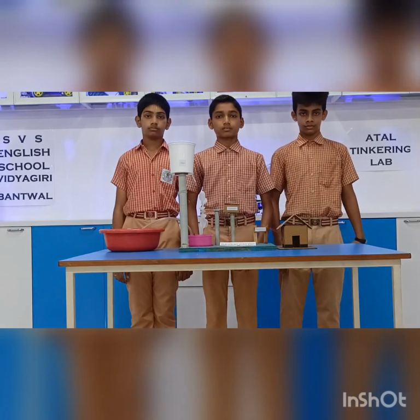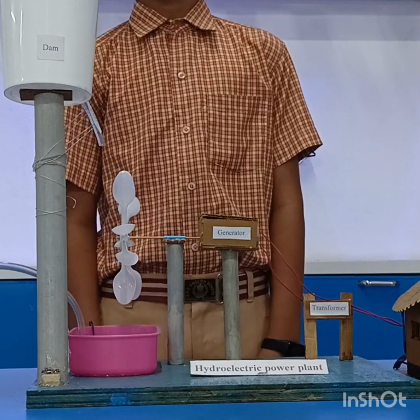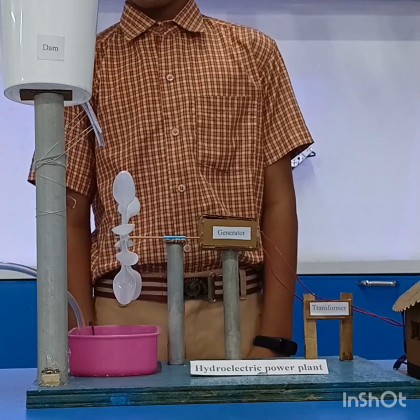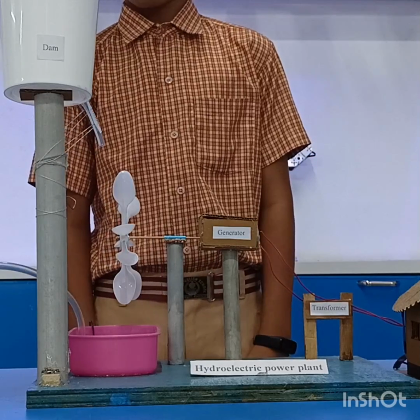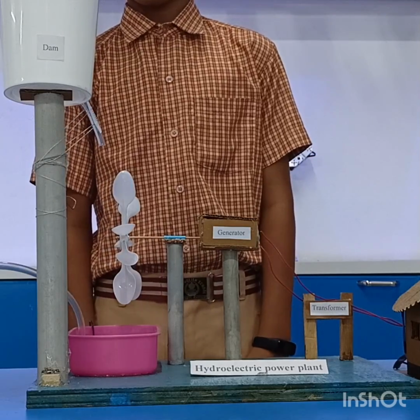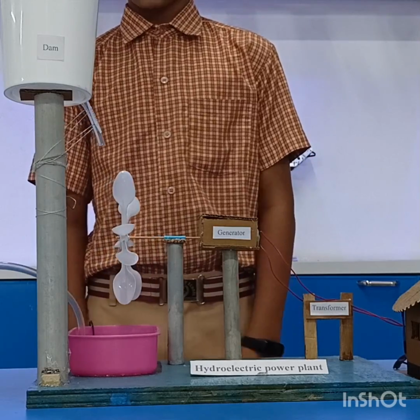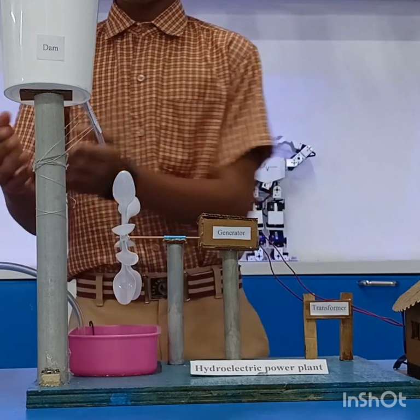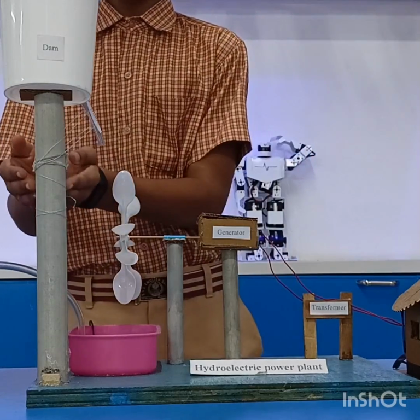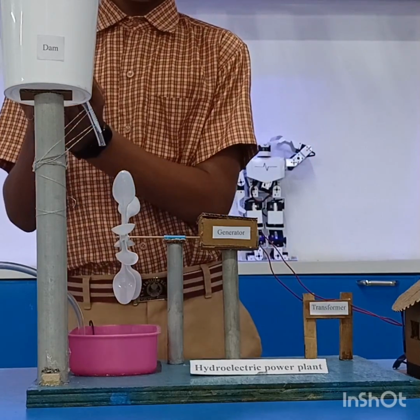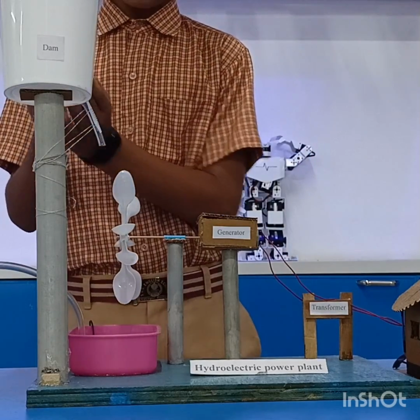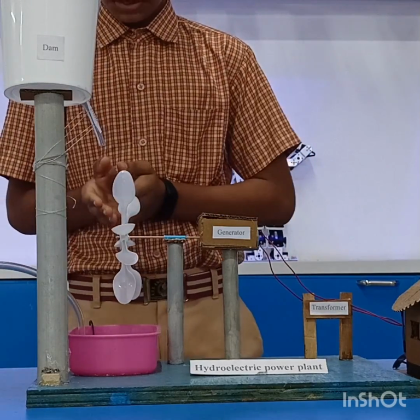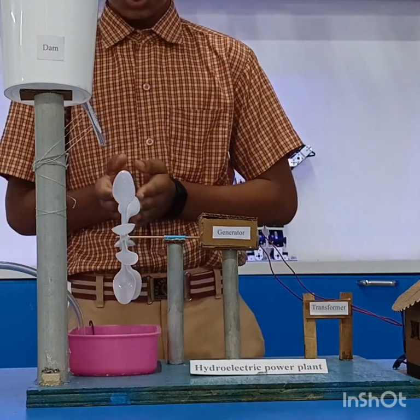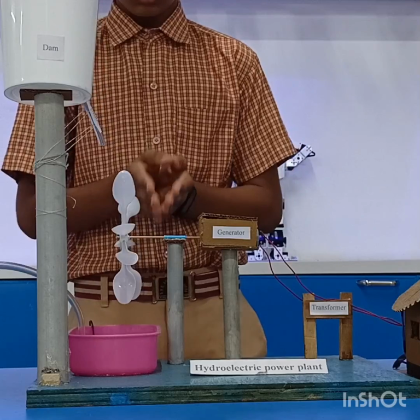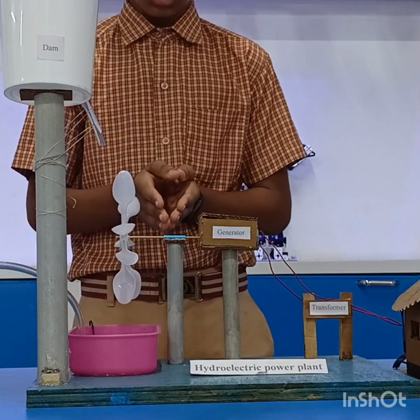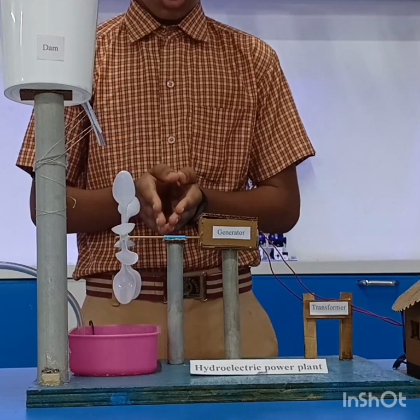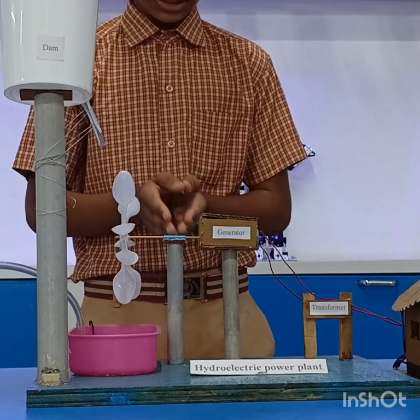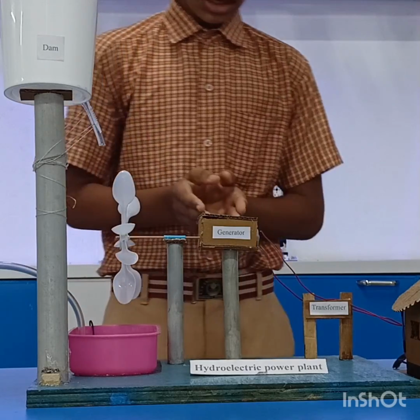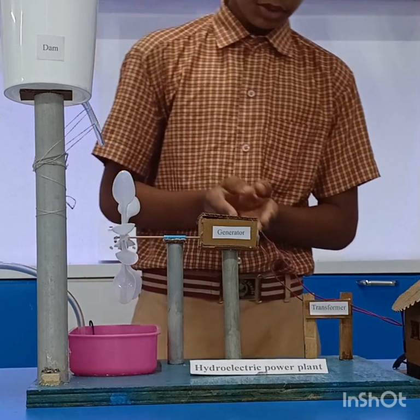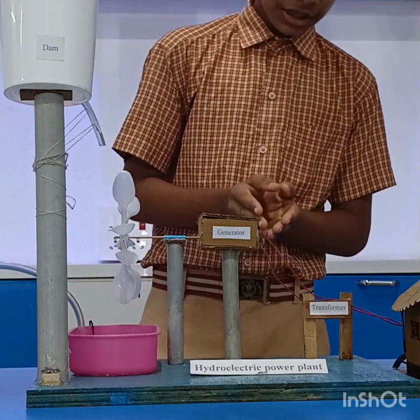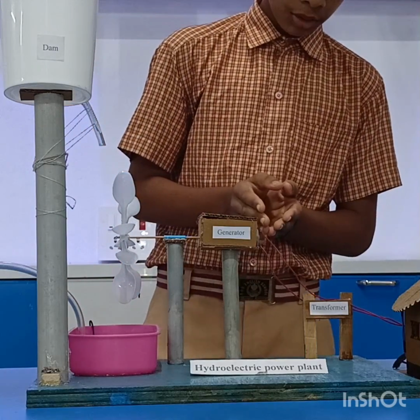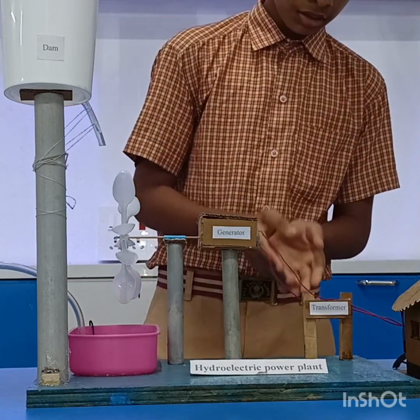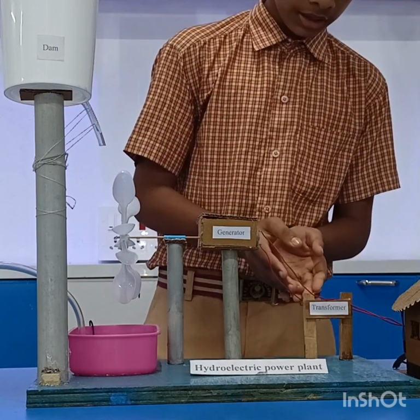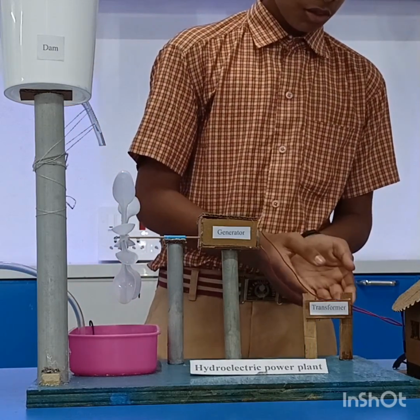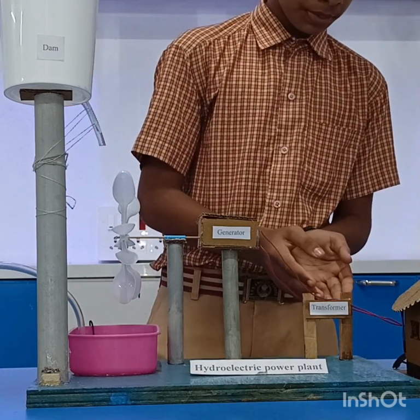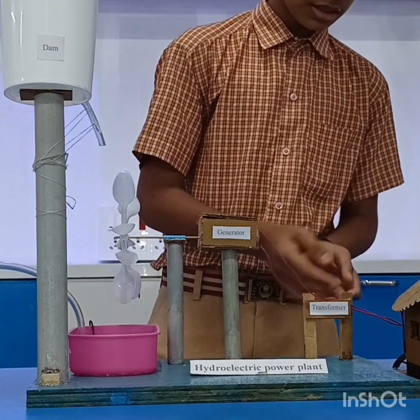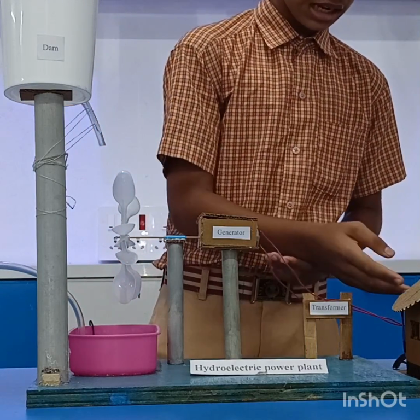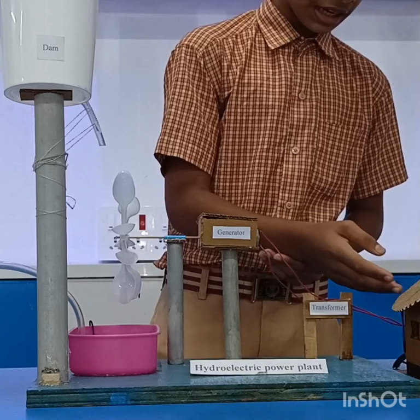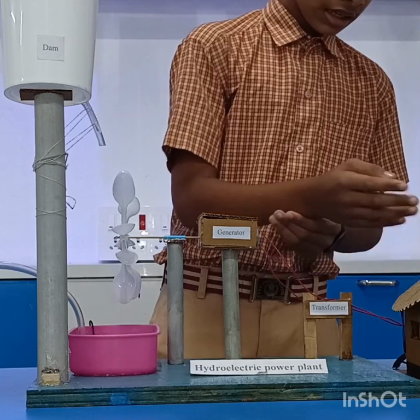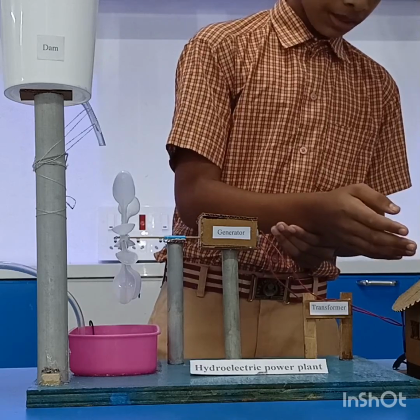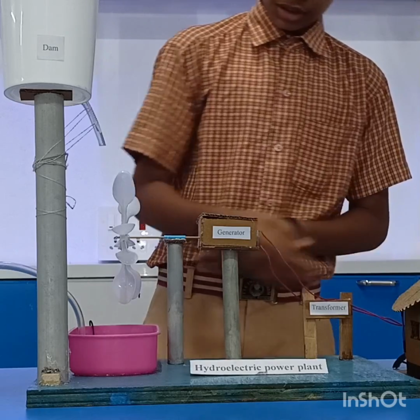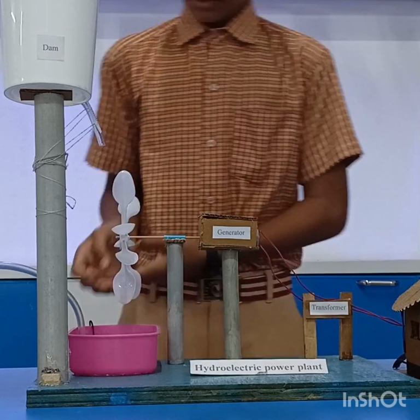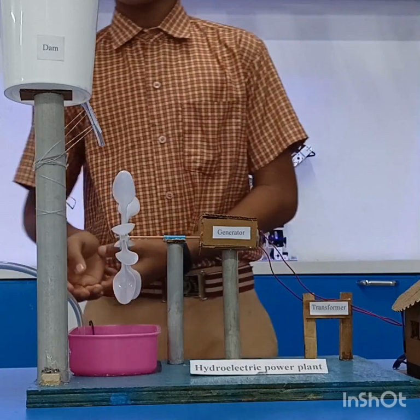Material required to make this model is PVC pipe, plastic valve, plastic spoon, one stroke, one stick, cardboard, DC motor, wire, wooden pieces, LED light, cardboard, and water pump.